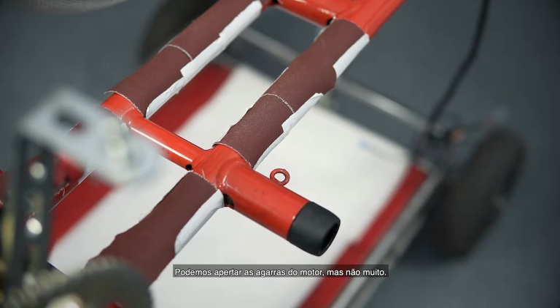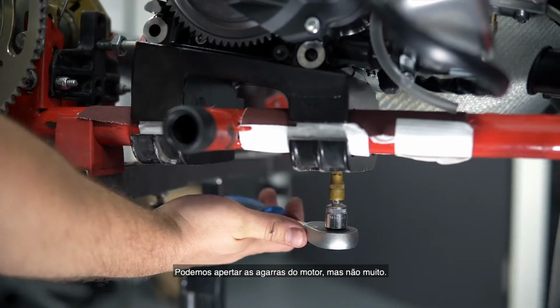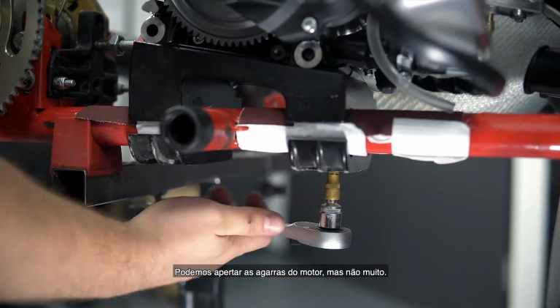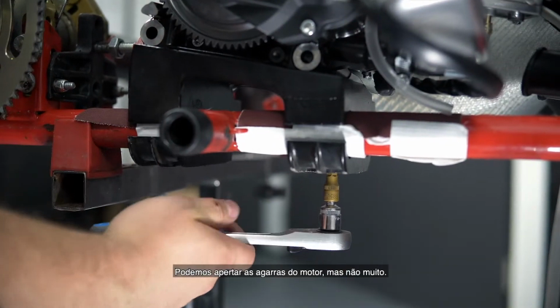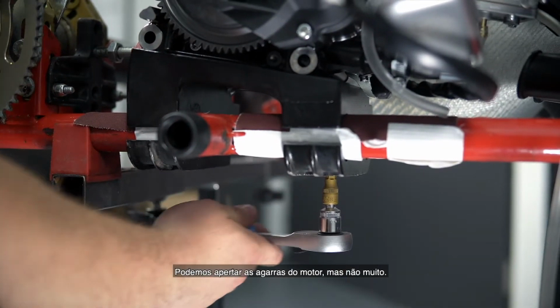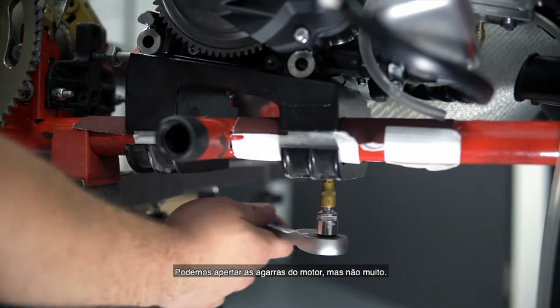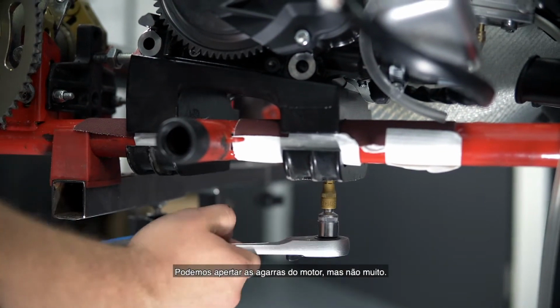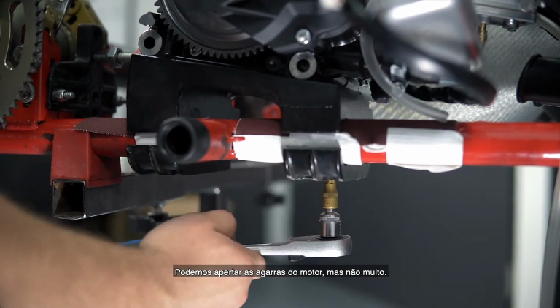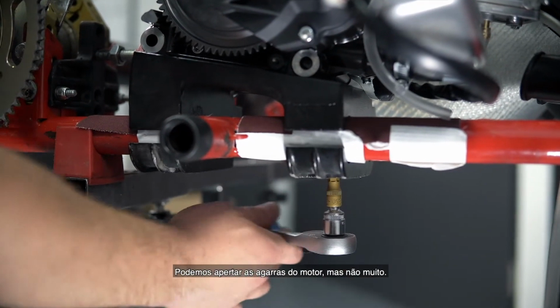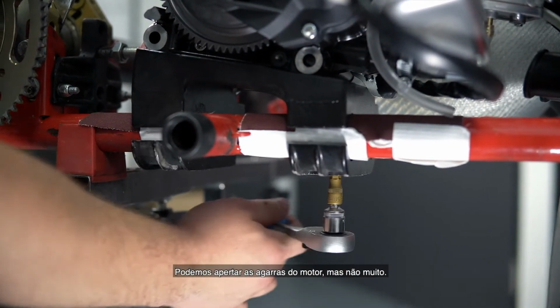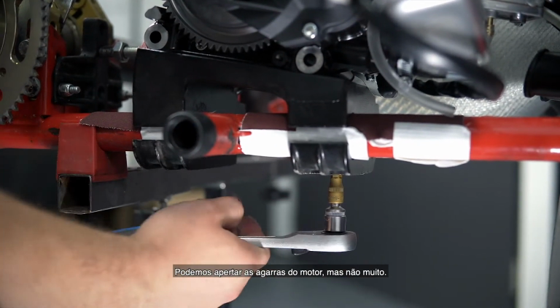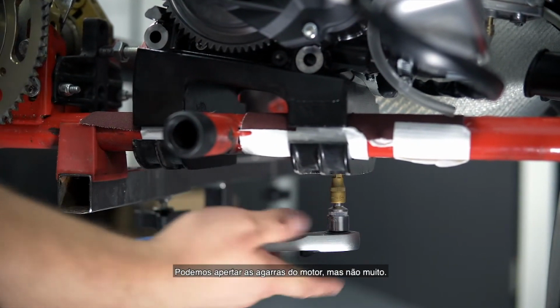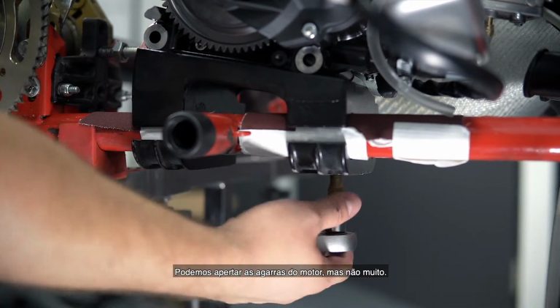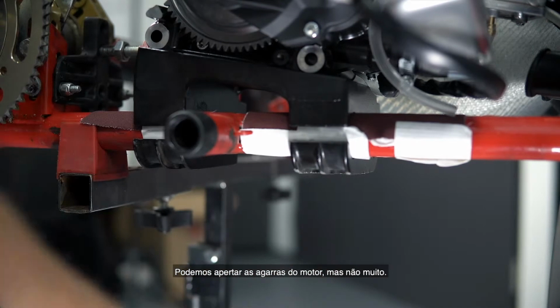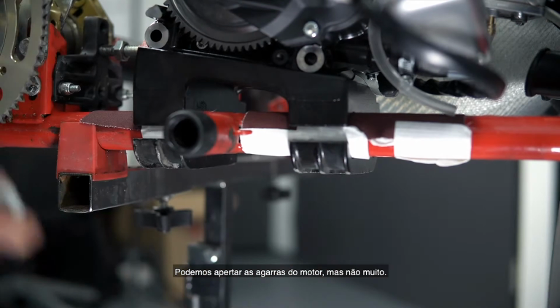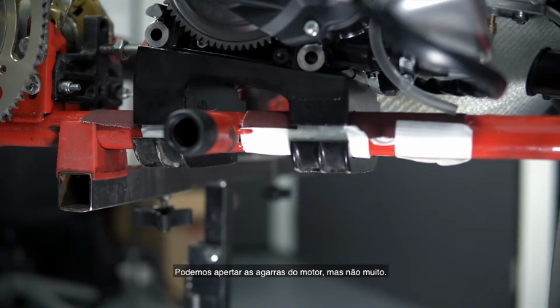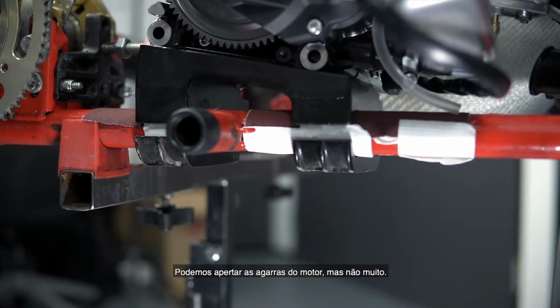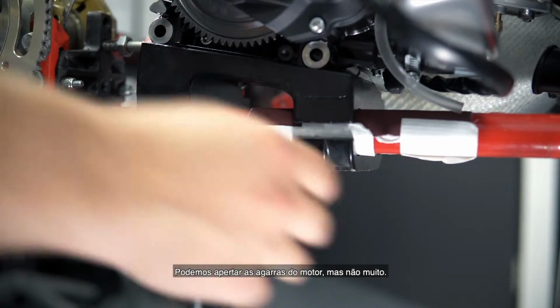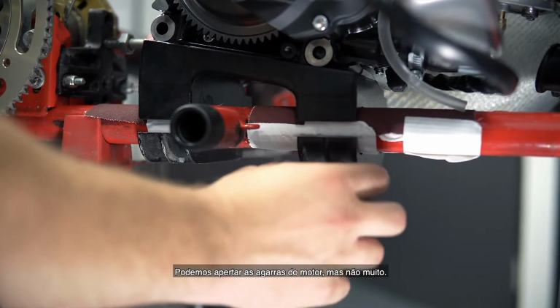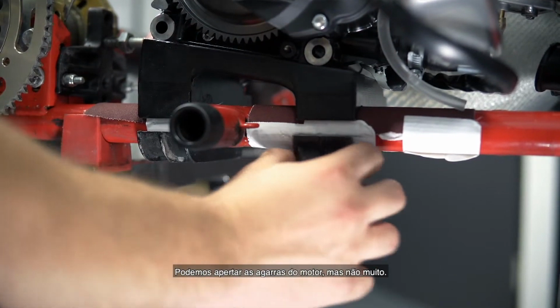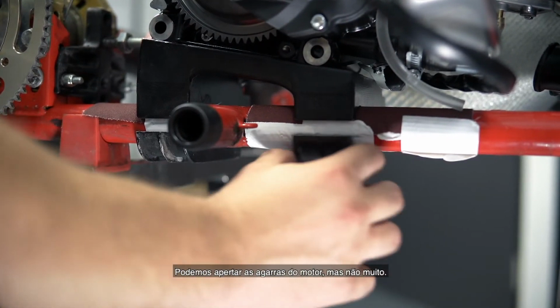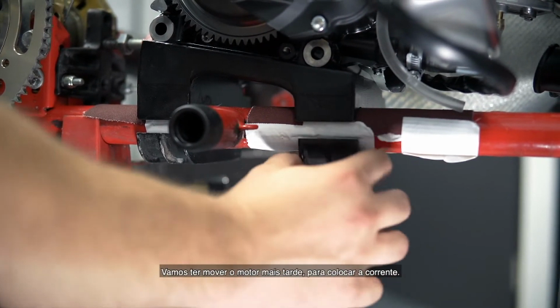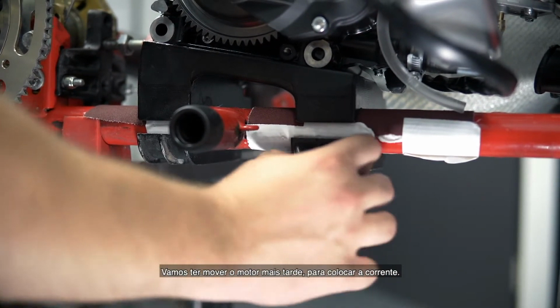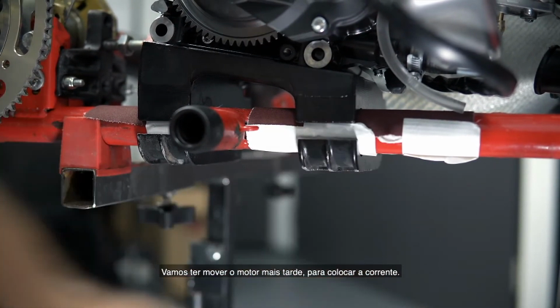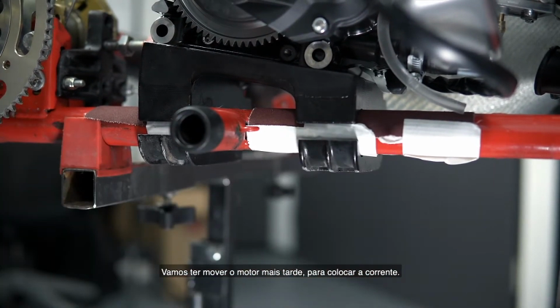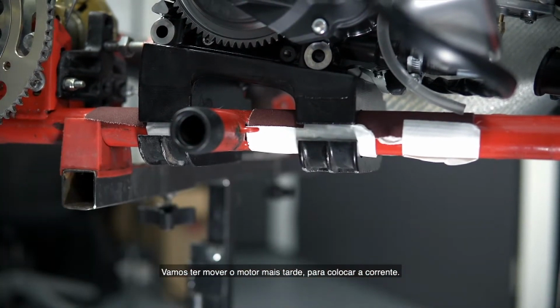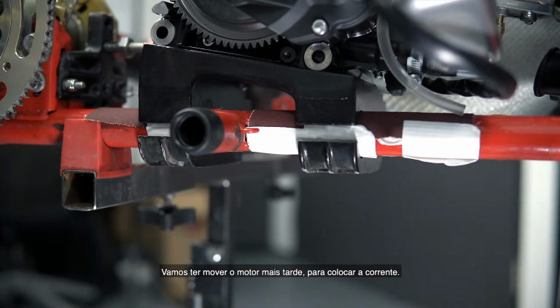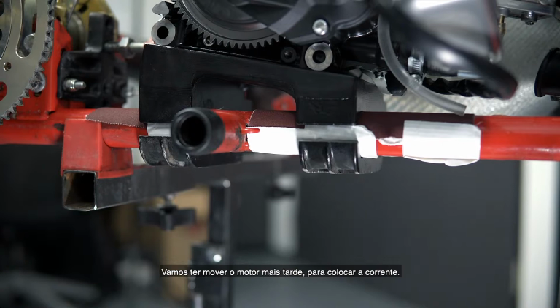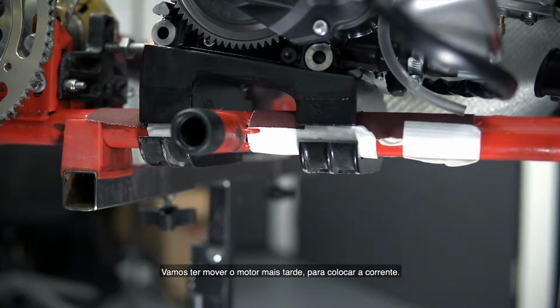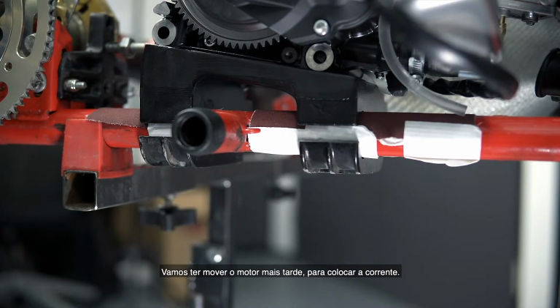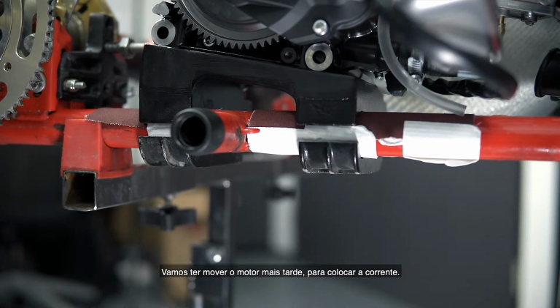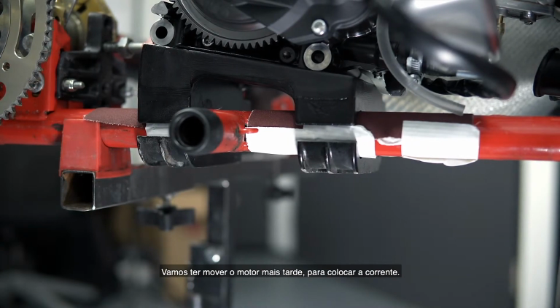You can already pre-install the lower part of the engine bracket, but make sure you do not pull the screws too tight. You still have to move the engine when you are fitting the chain later on.